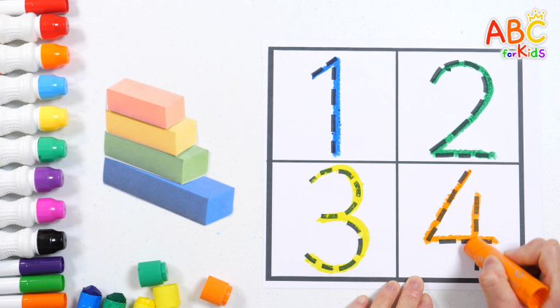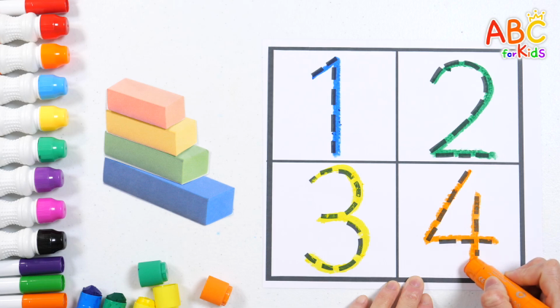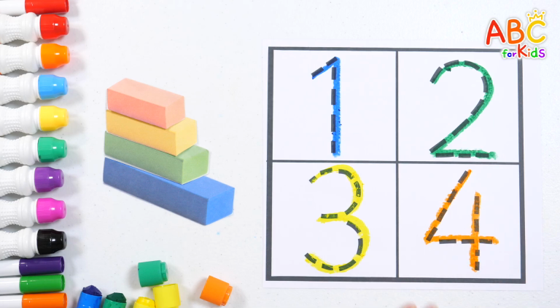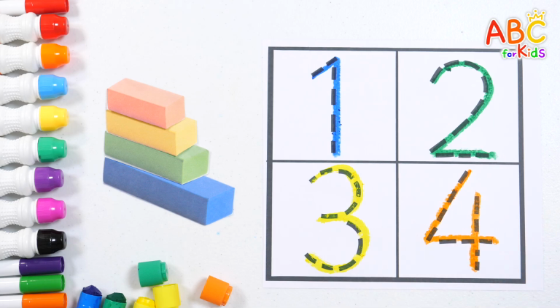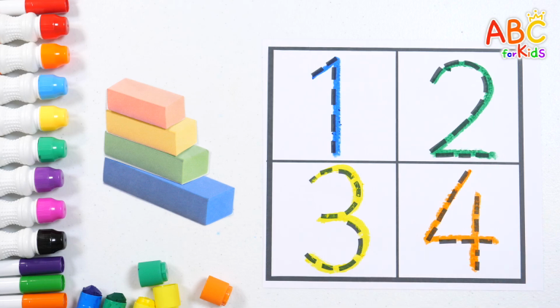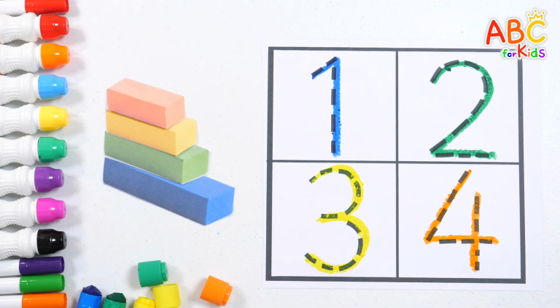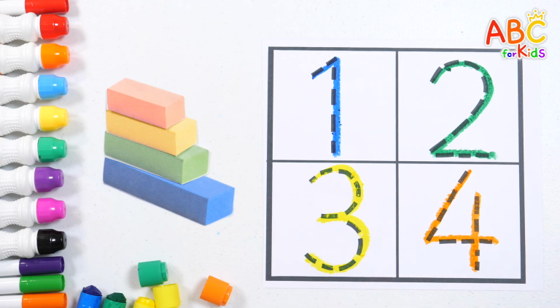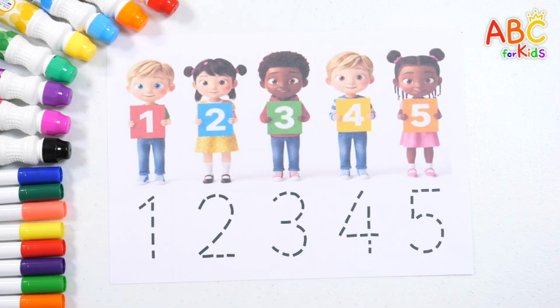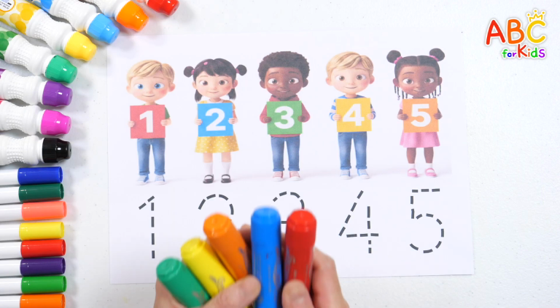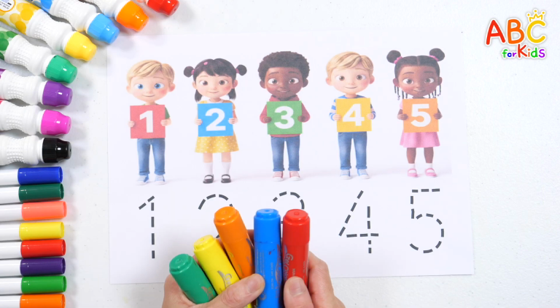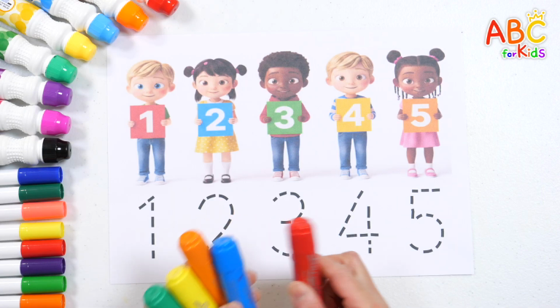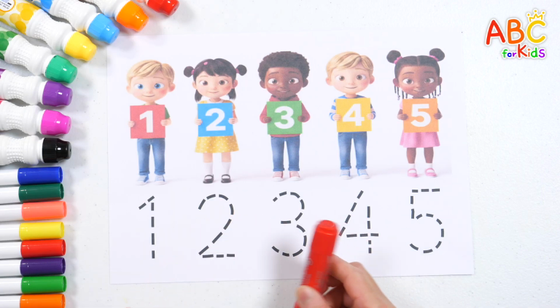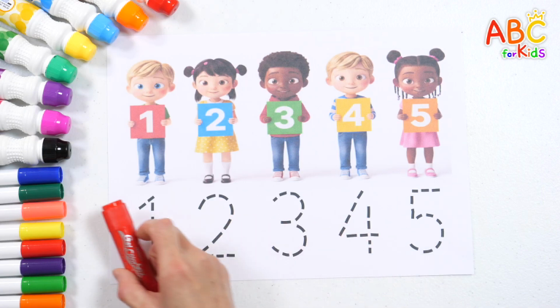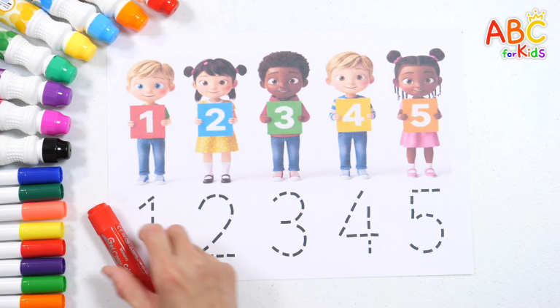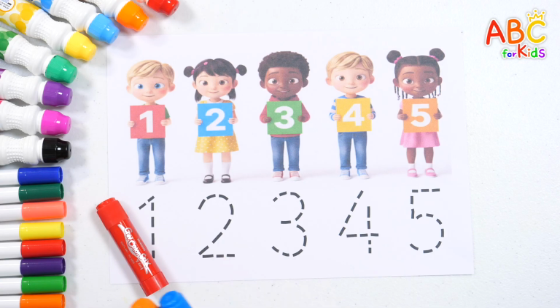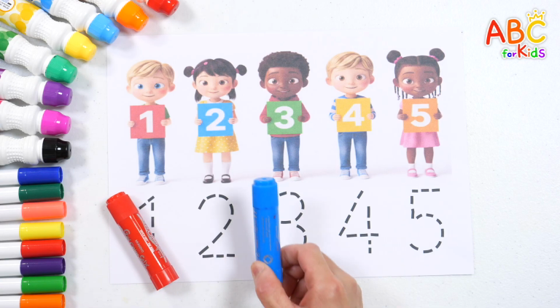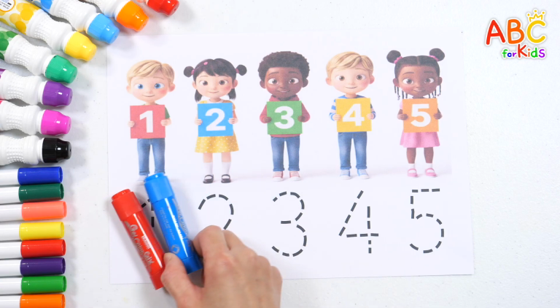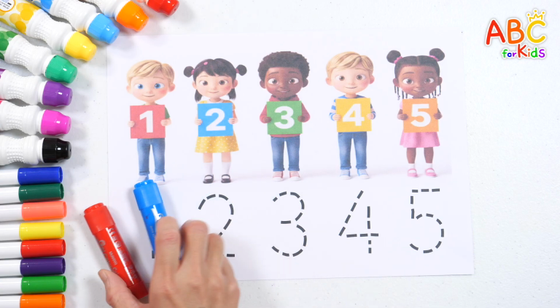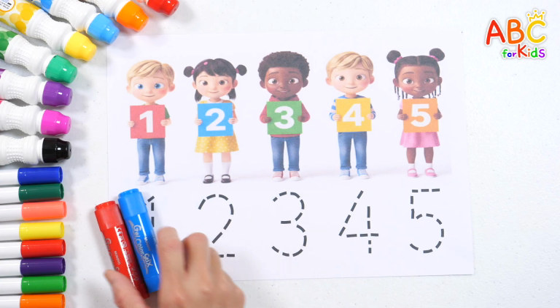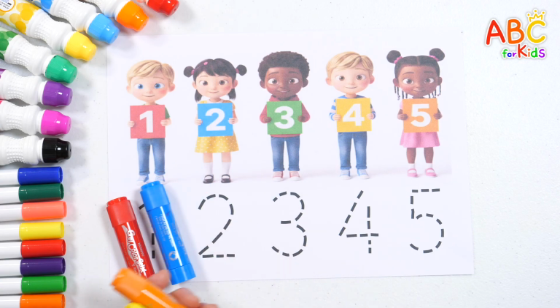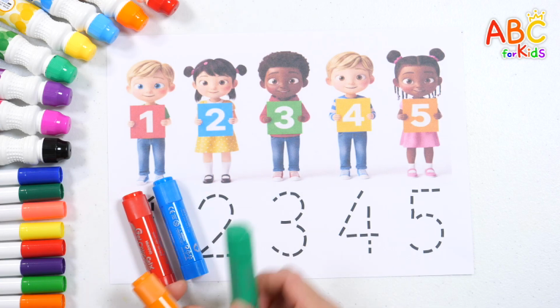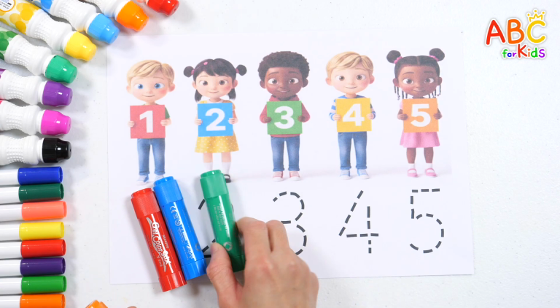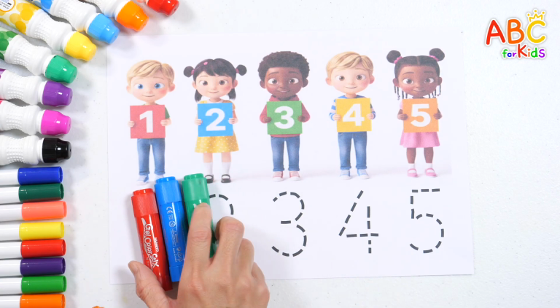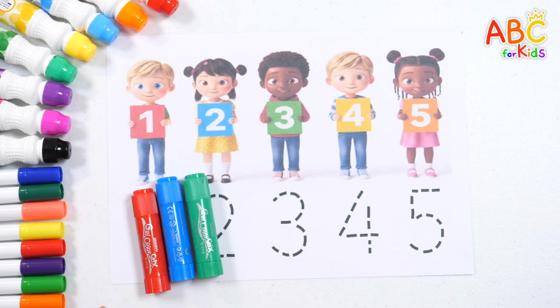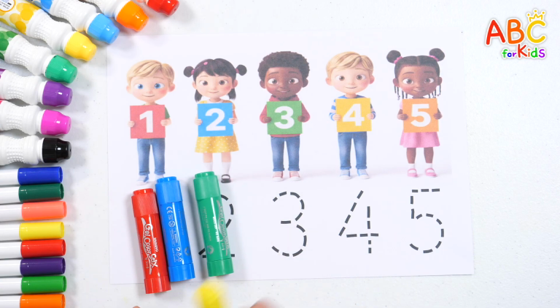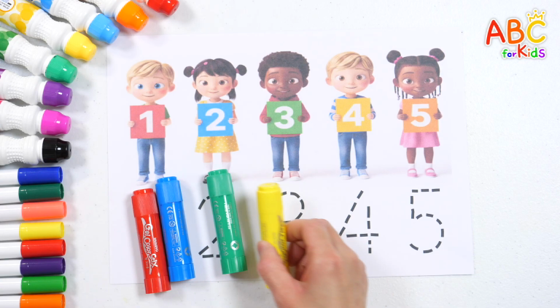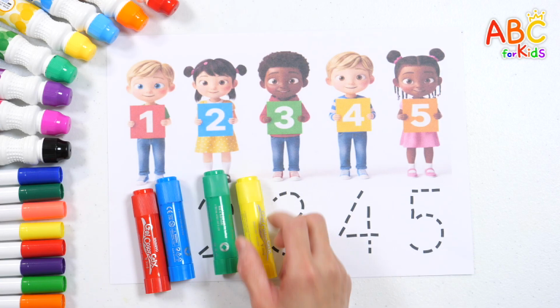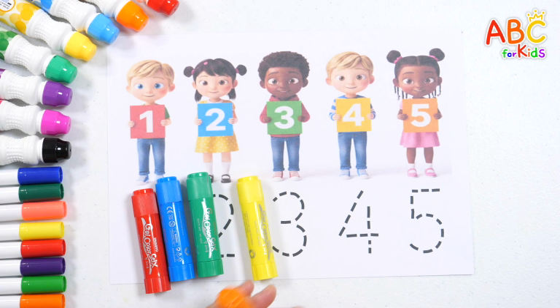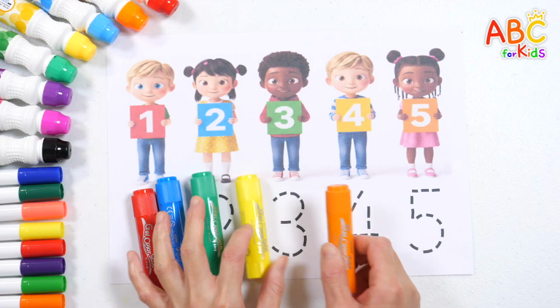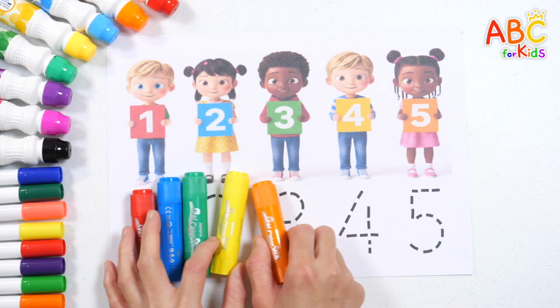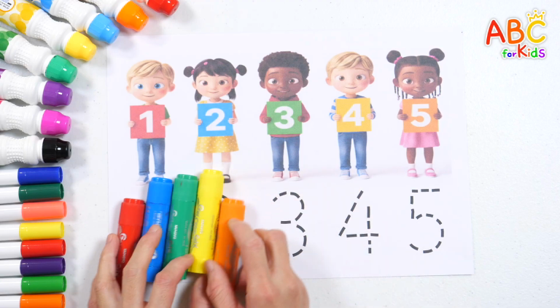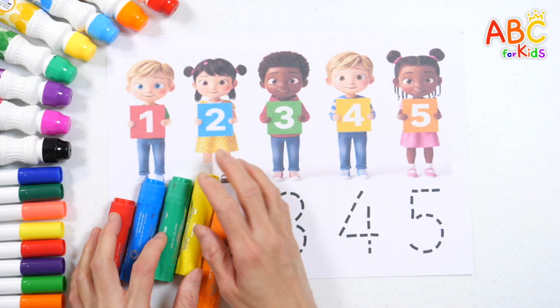Four. Great job! Our friends are each holding a number card. Let's point to the number with the same color crayon, read it, and write it.